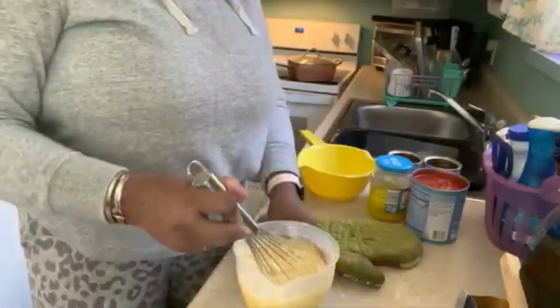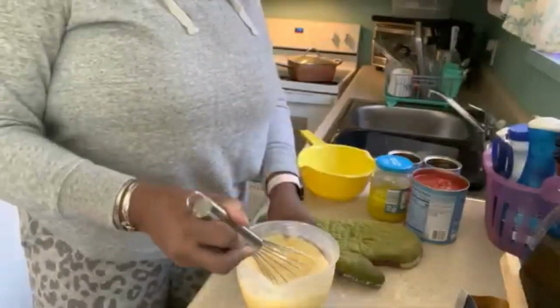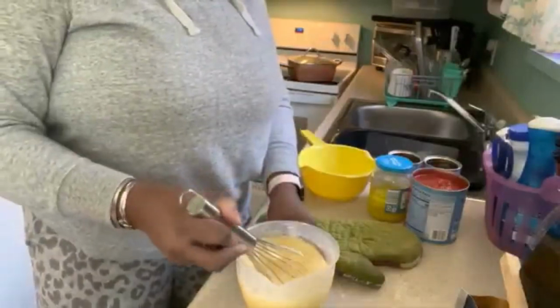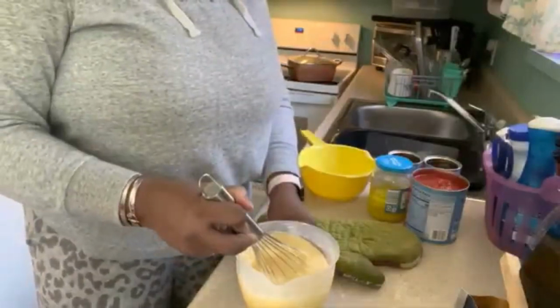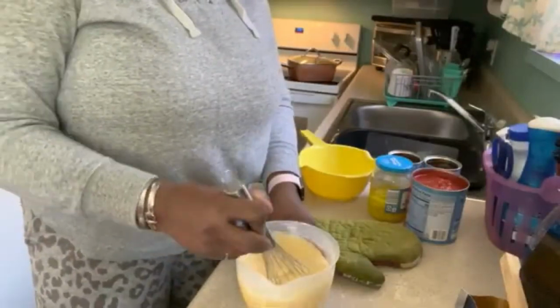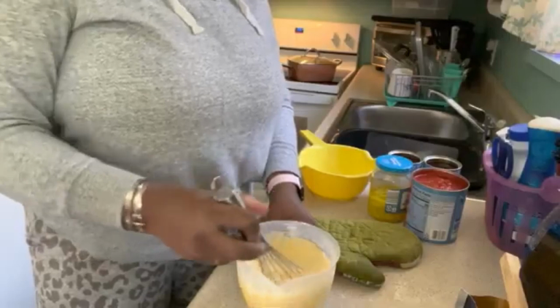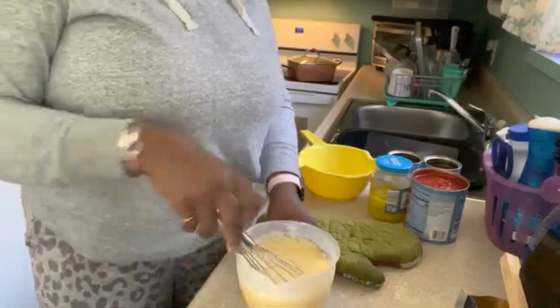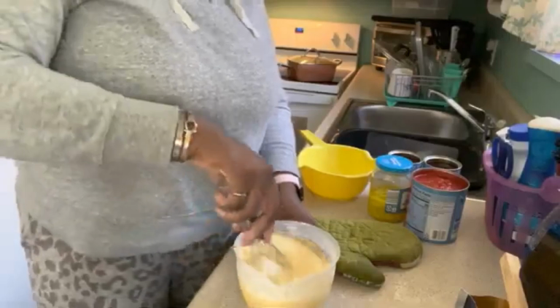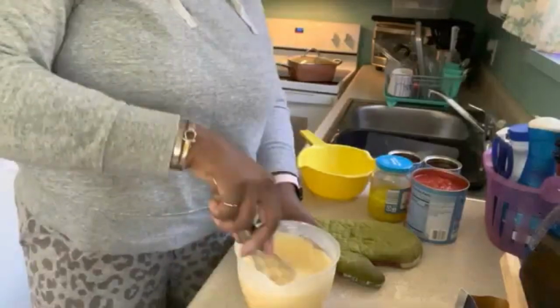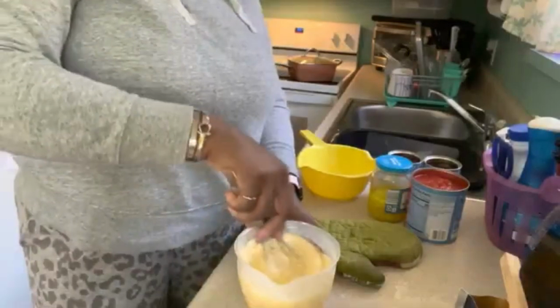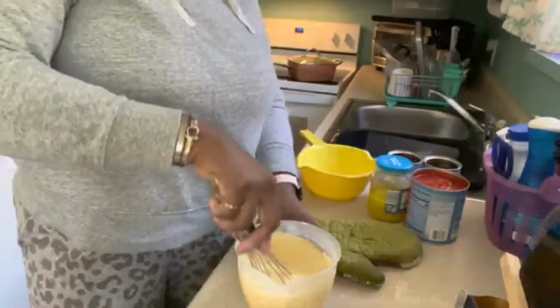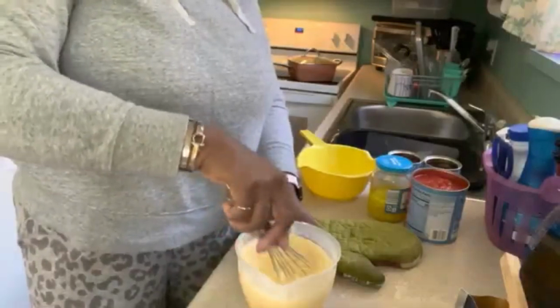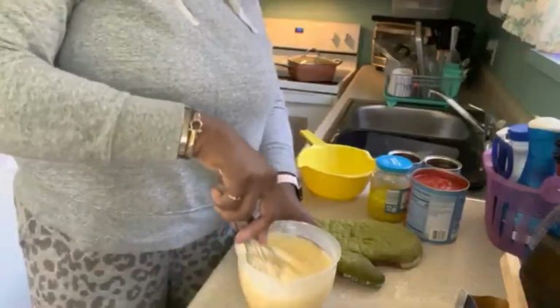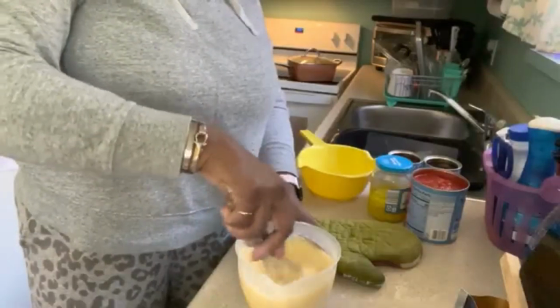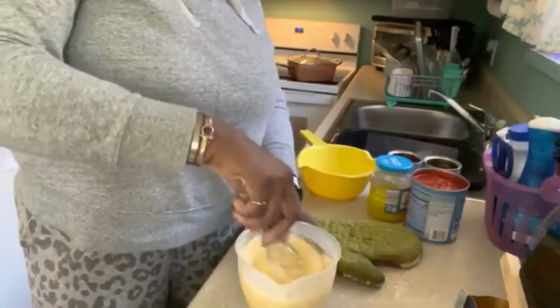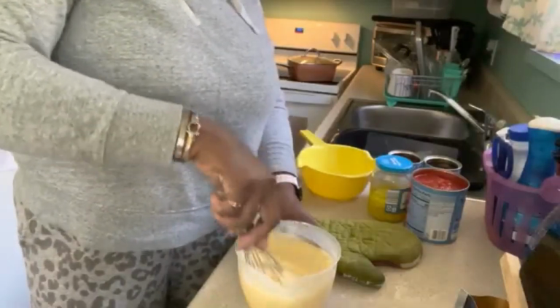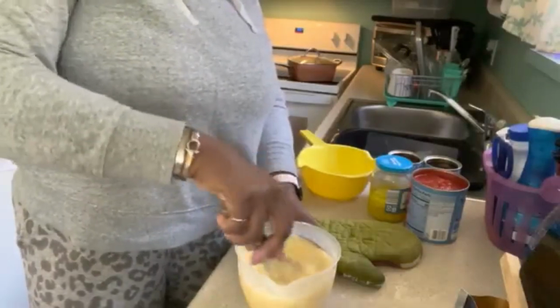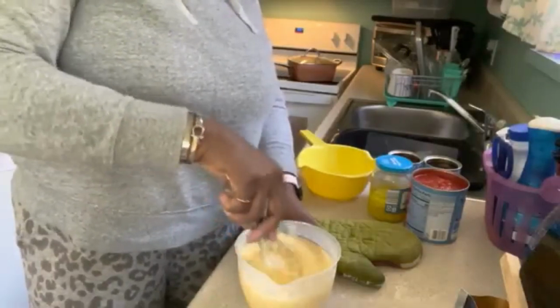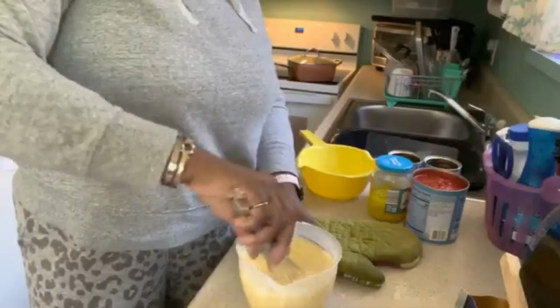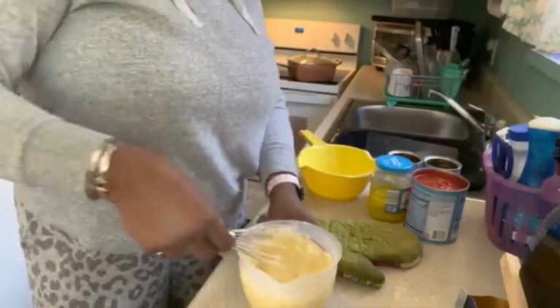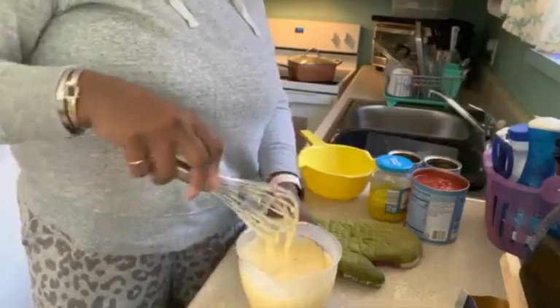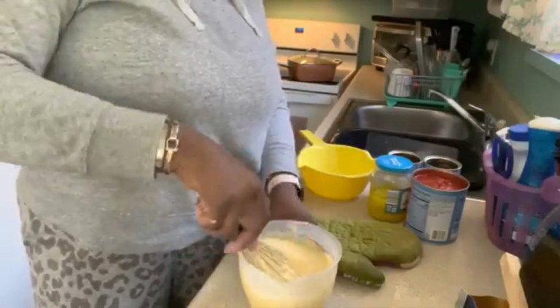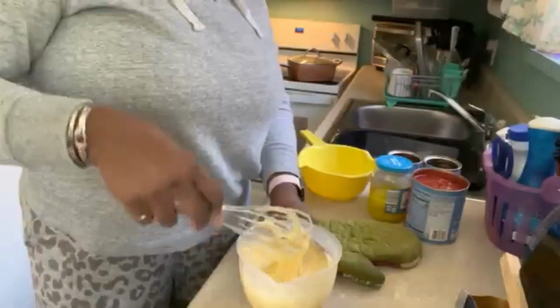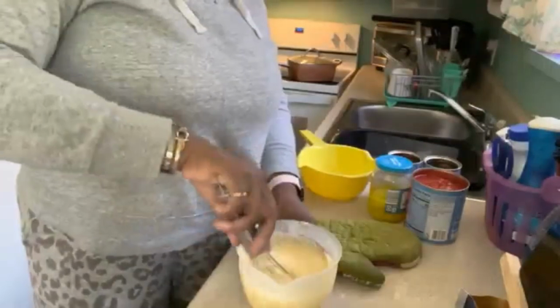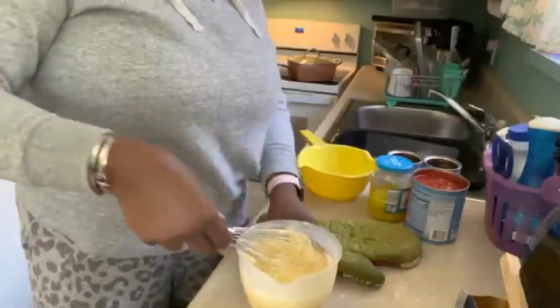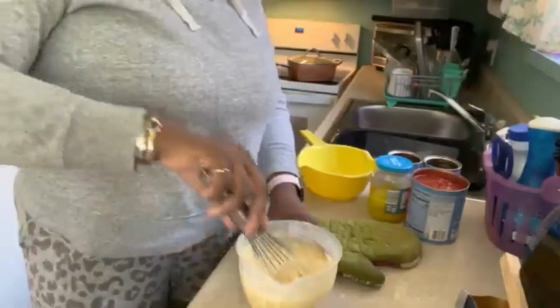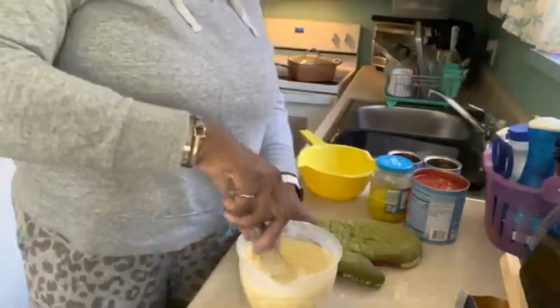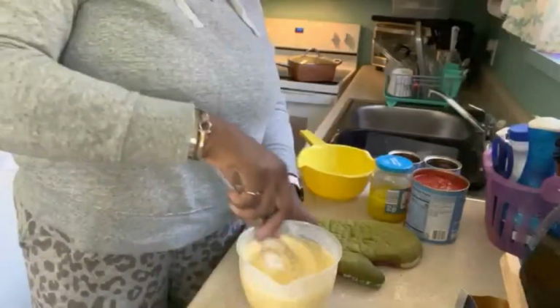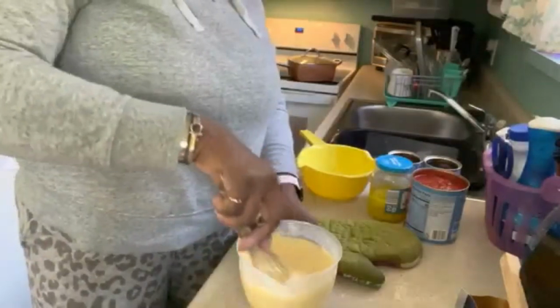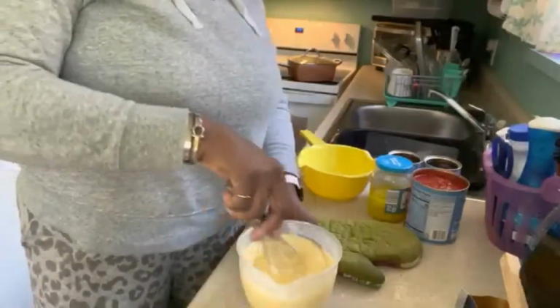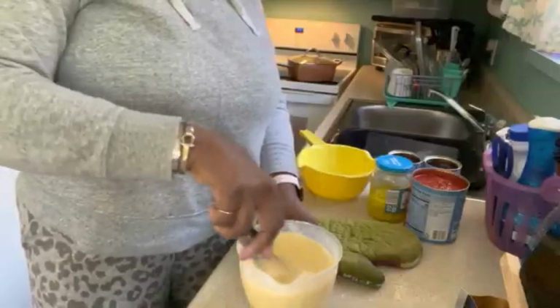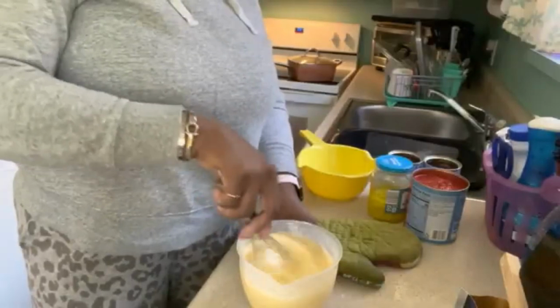You never can tell — baking is interesting indeed. But you don't have to do a lot. It doesn't have to be real thick and it doesn't have to be real watery.